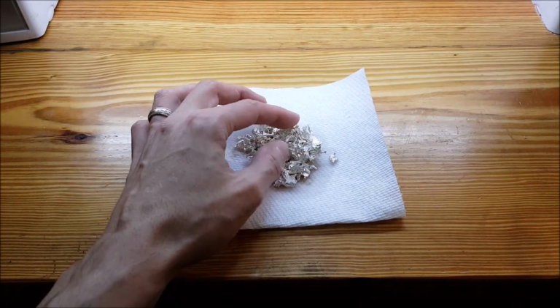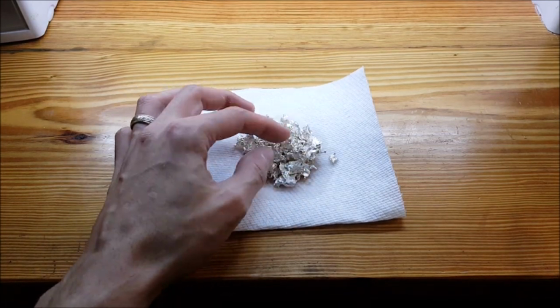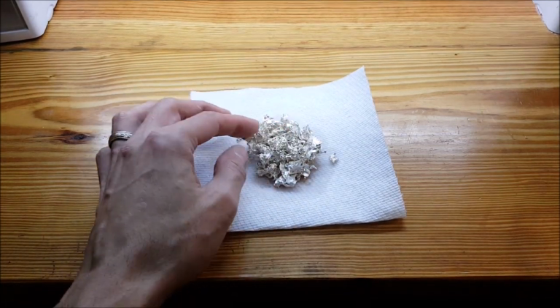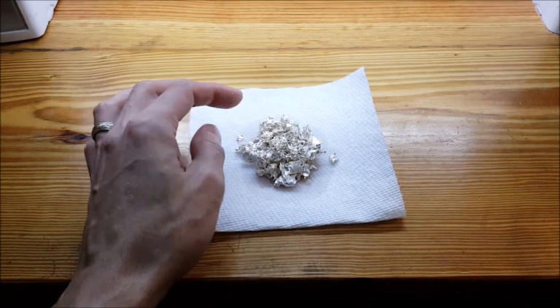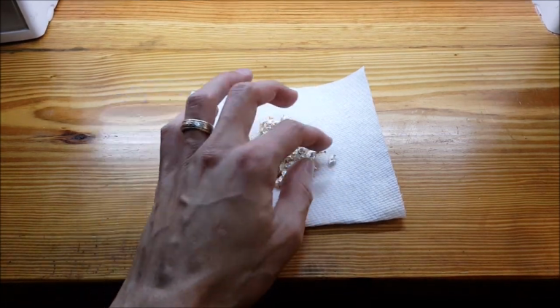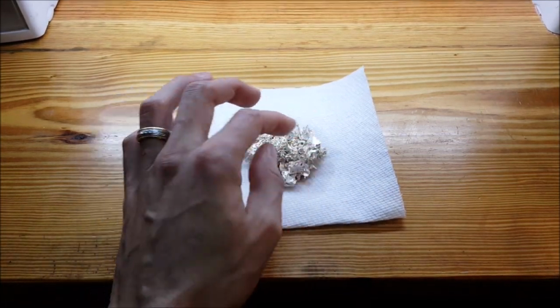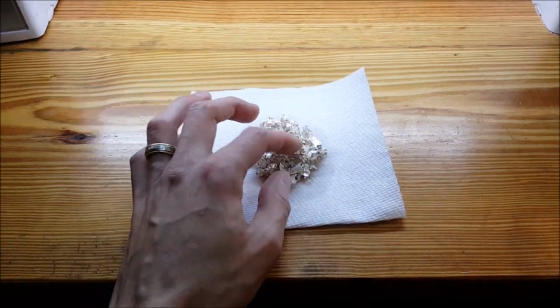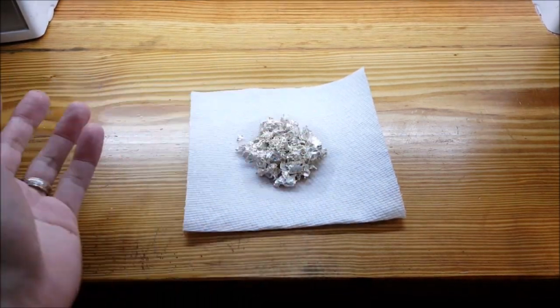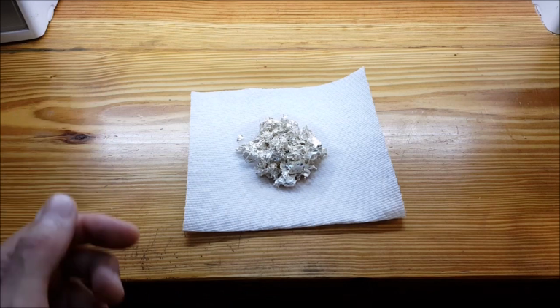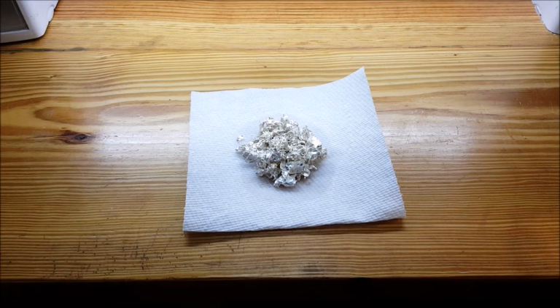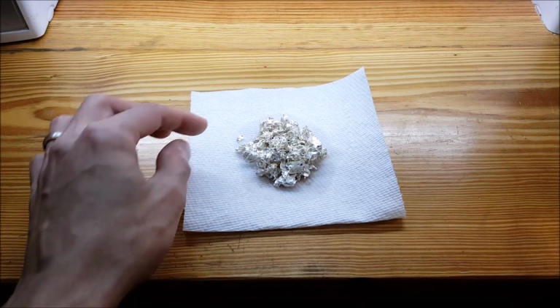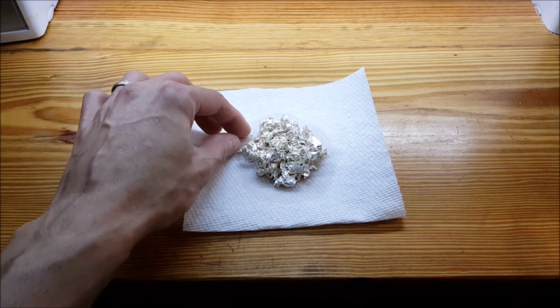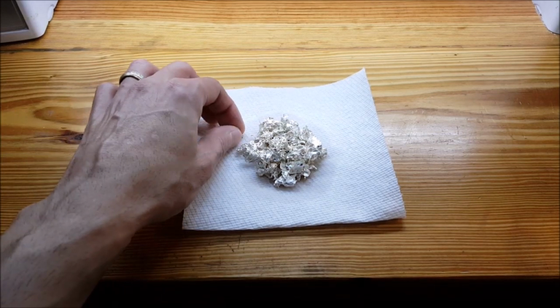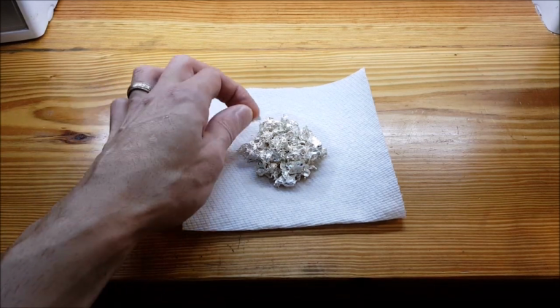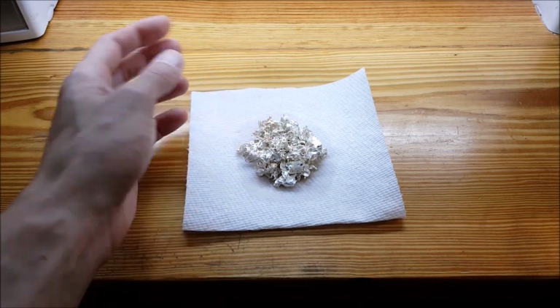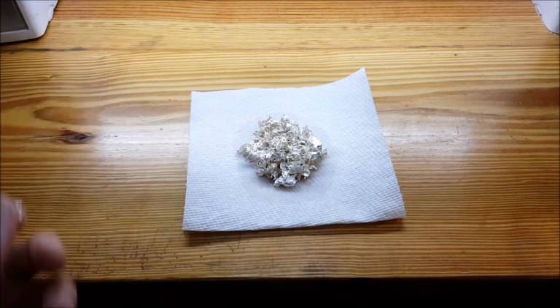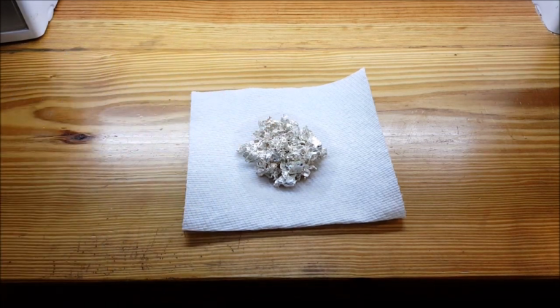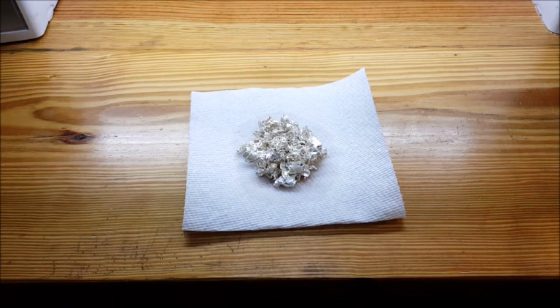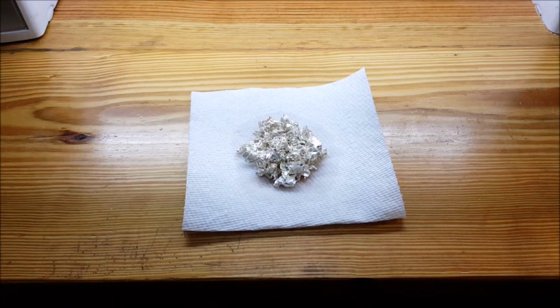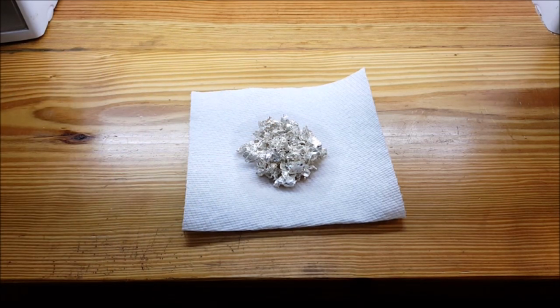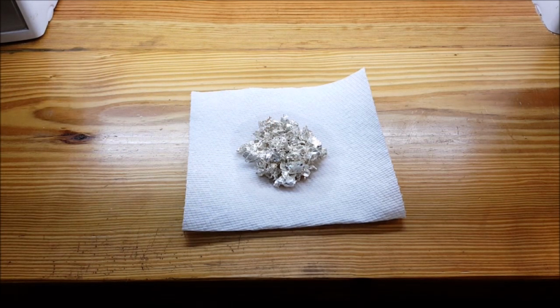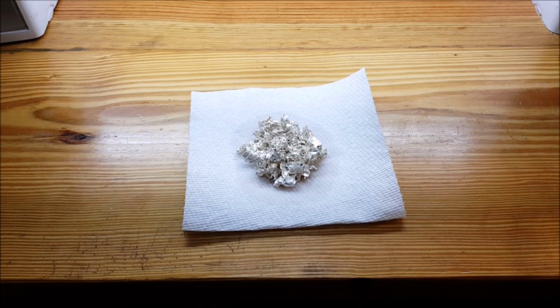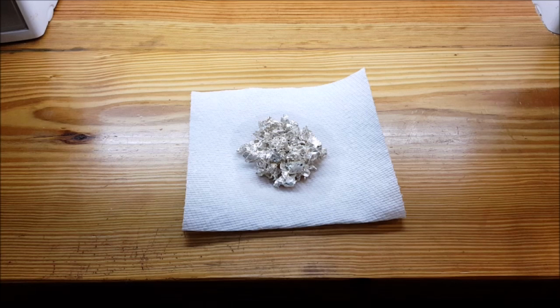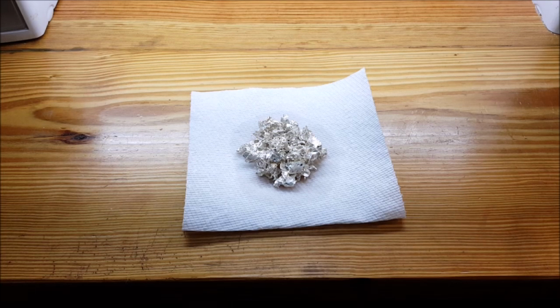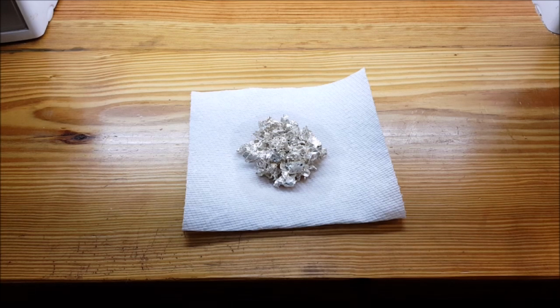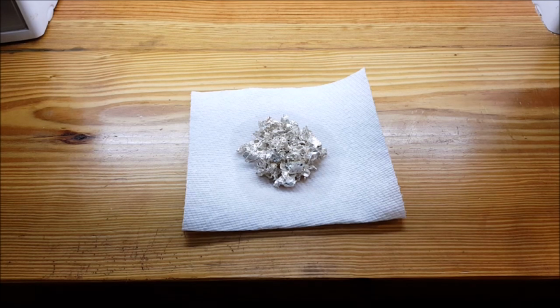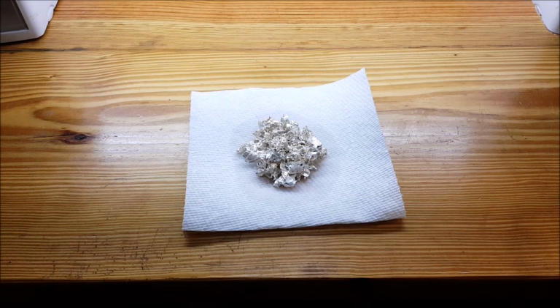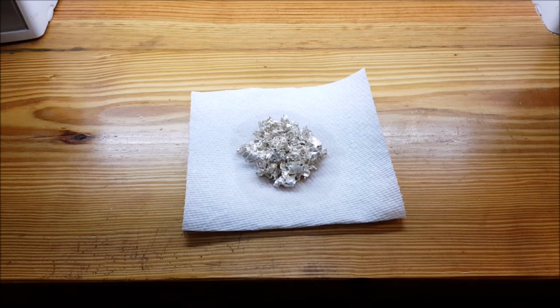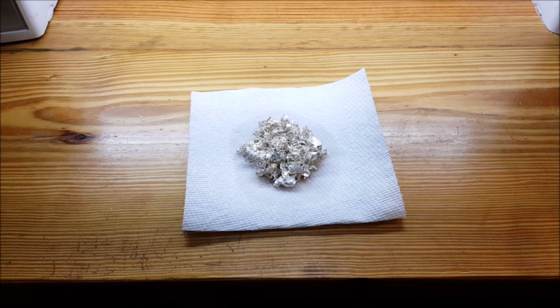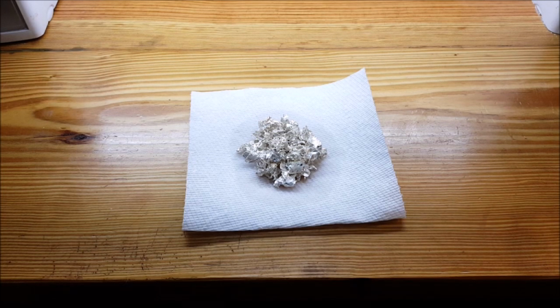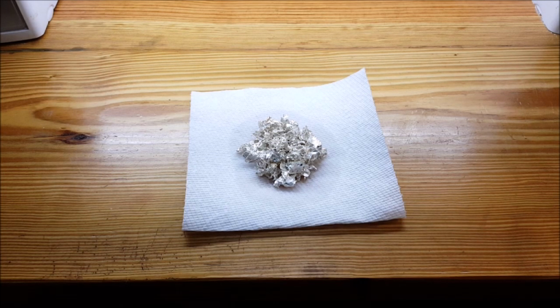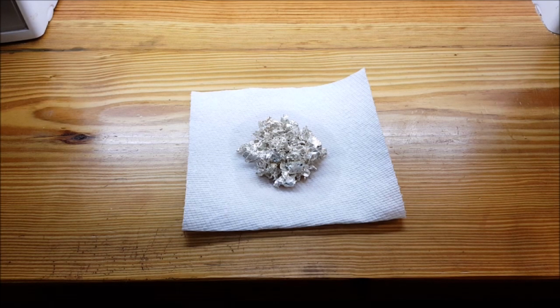Now just need to let it dry, and then it can be used to cast whatever you want to cast with it. So if you have any questions or comments, just leave them below. And as always, thank you for watching. See you next time.